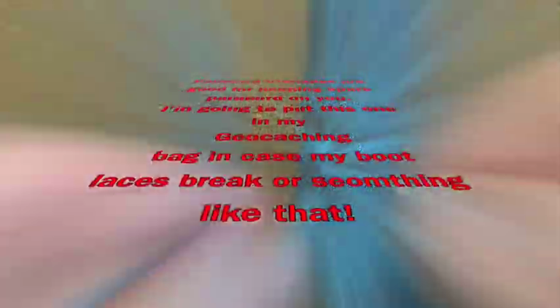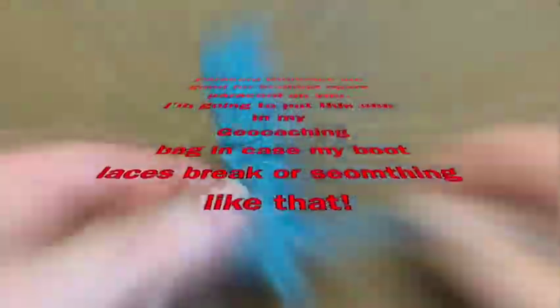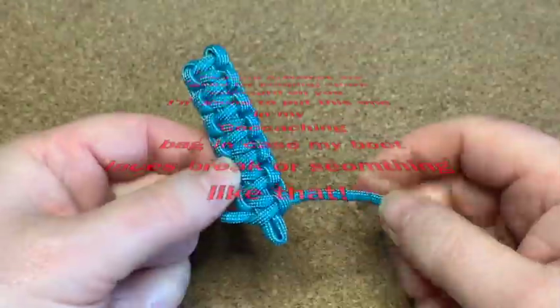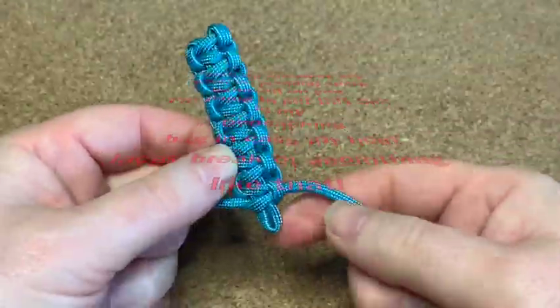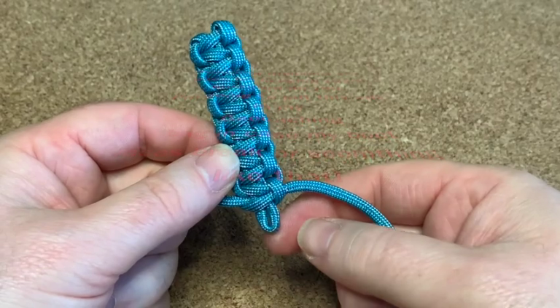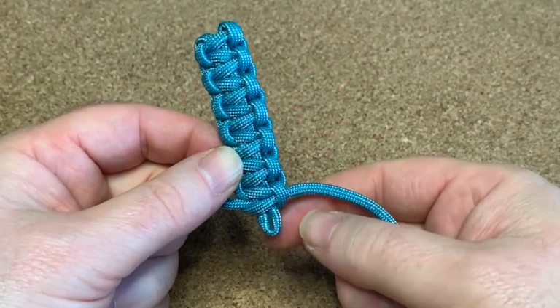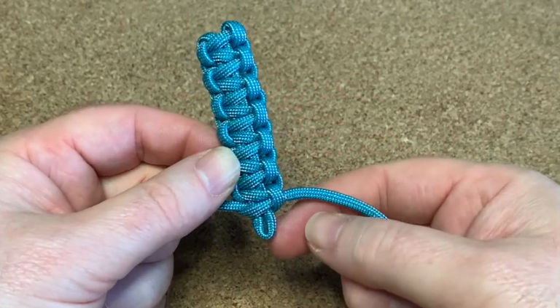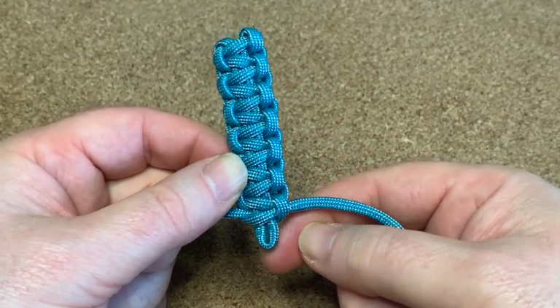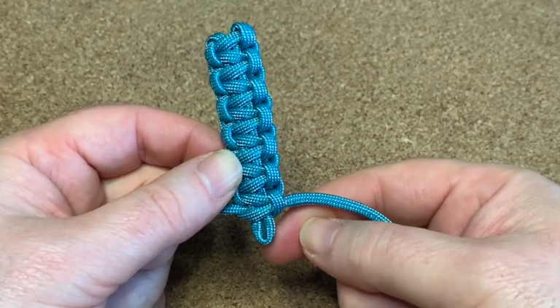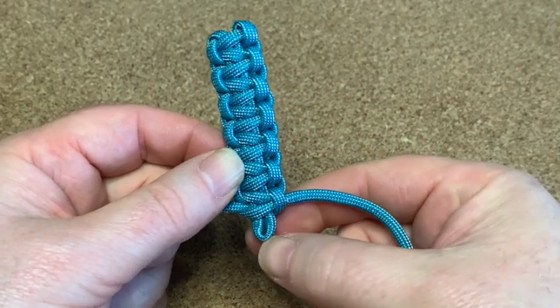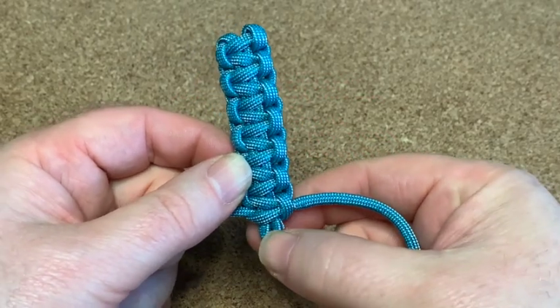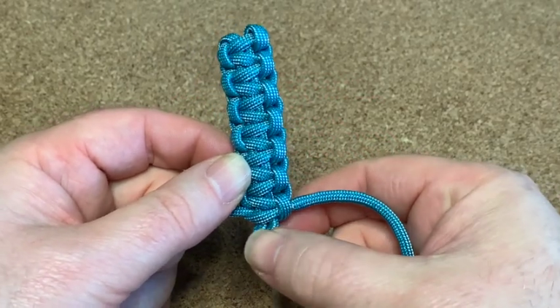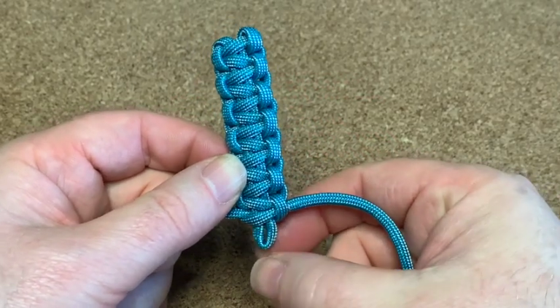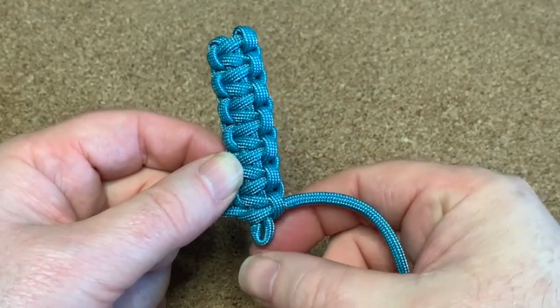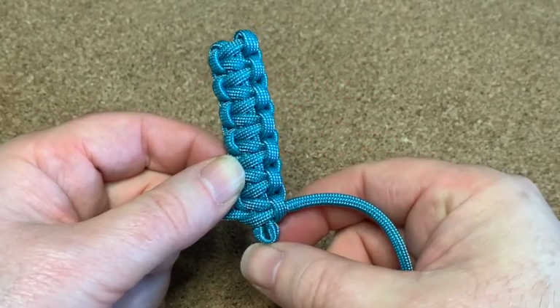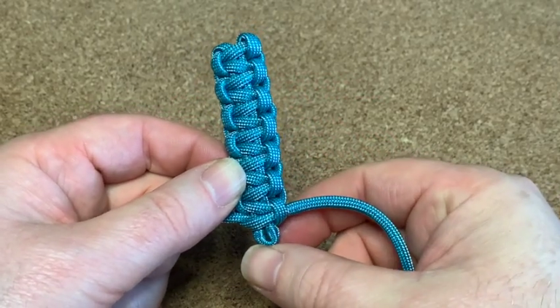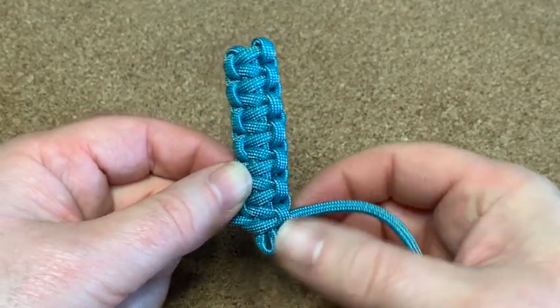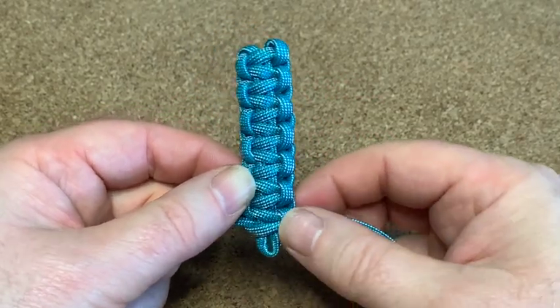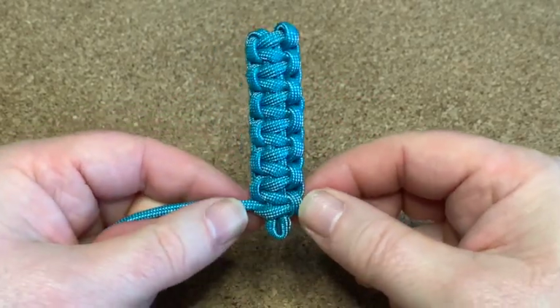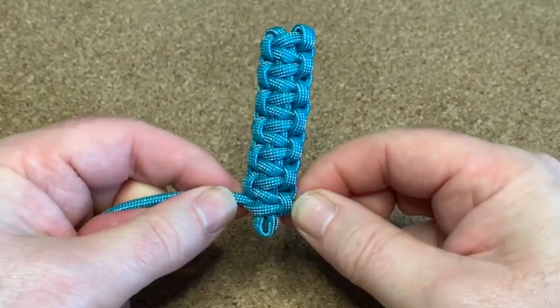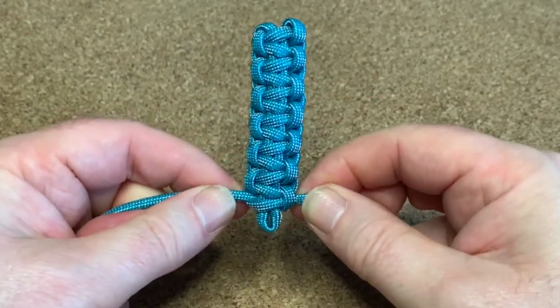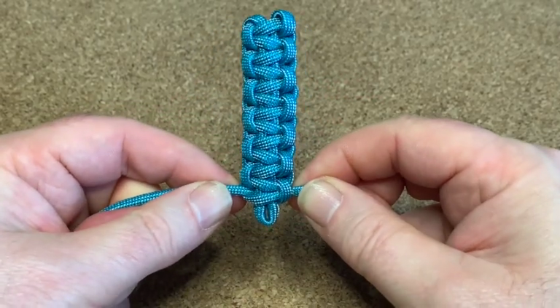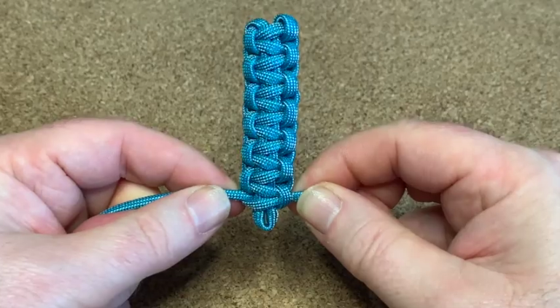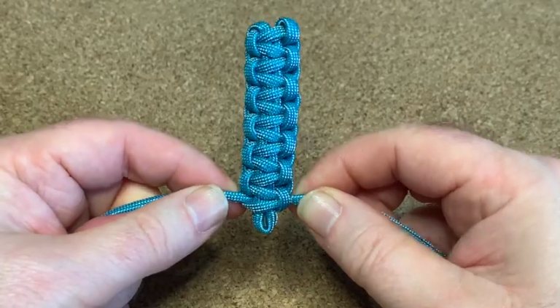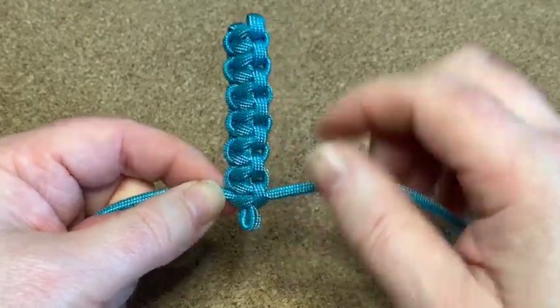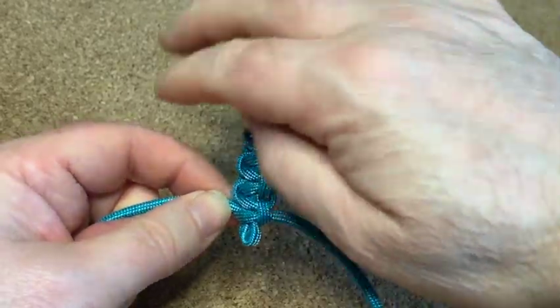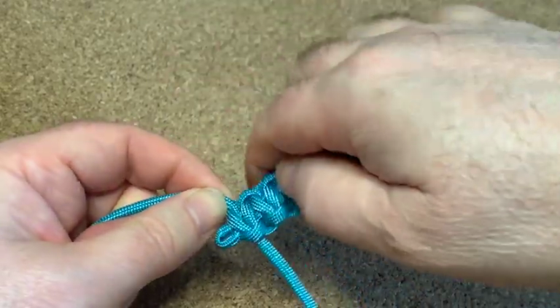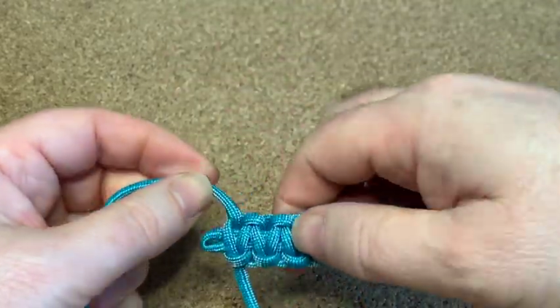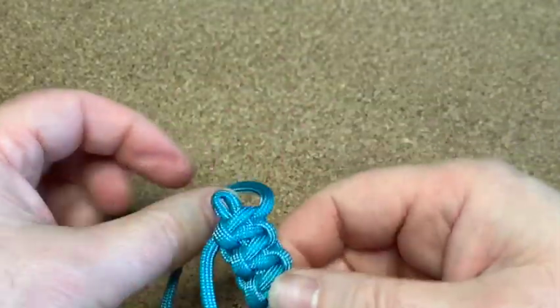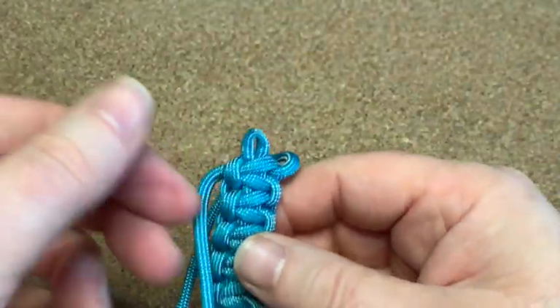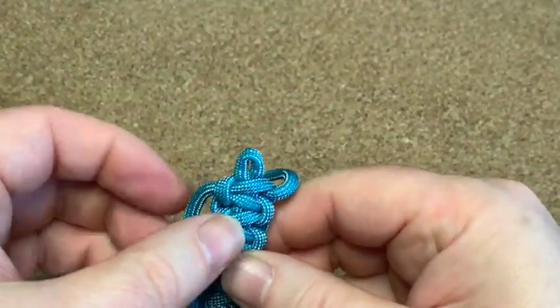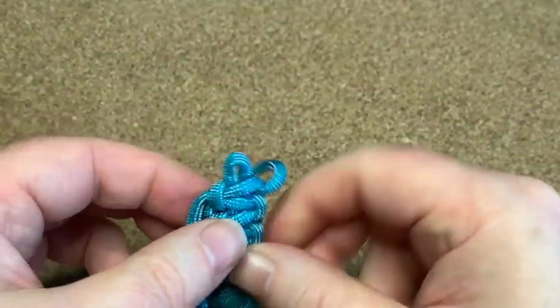I got to the bottom. I'm going to leave this little bit here for later. Now what I'm going to do is flip it up the other way.